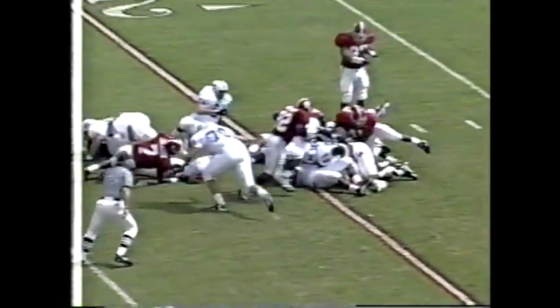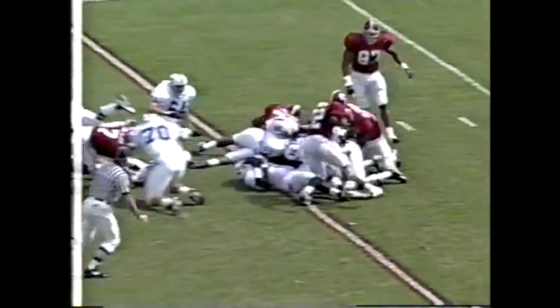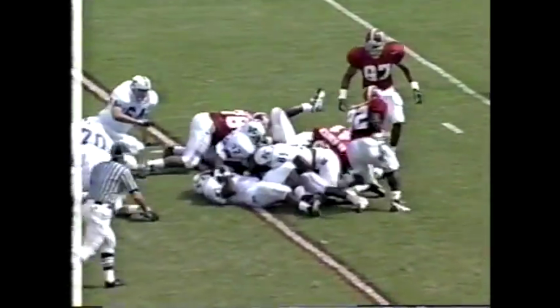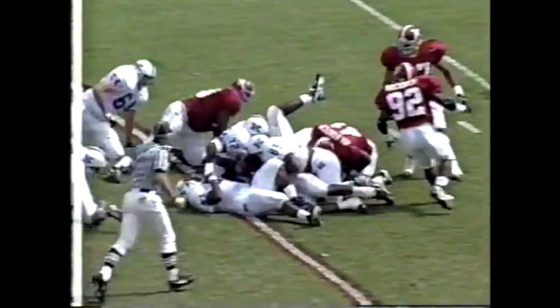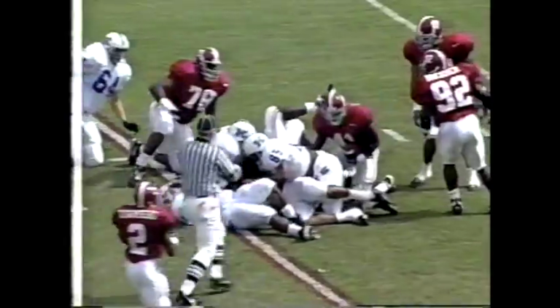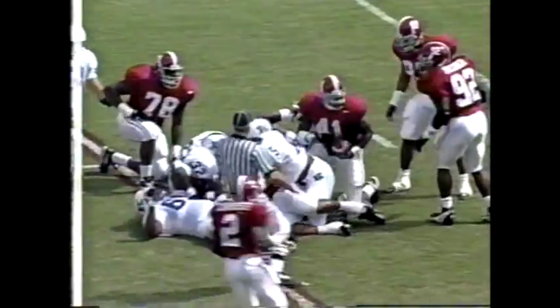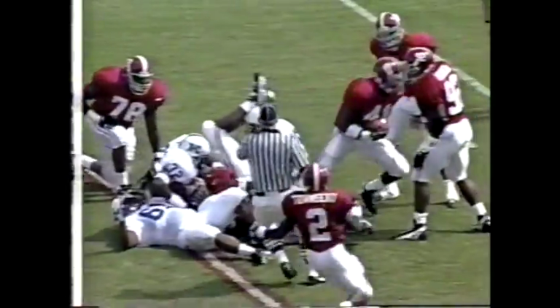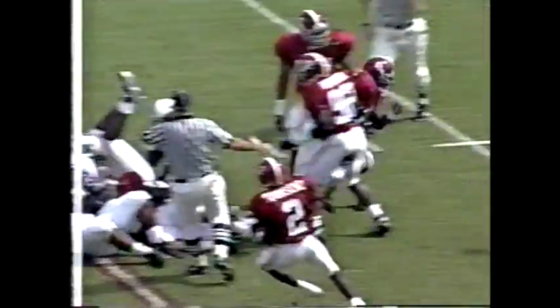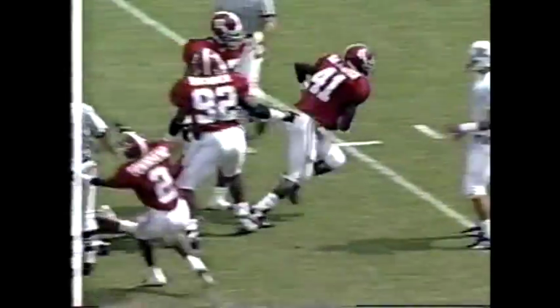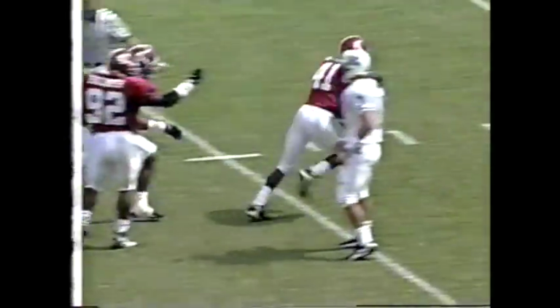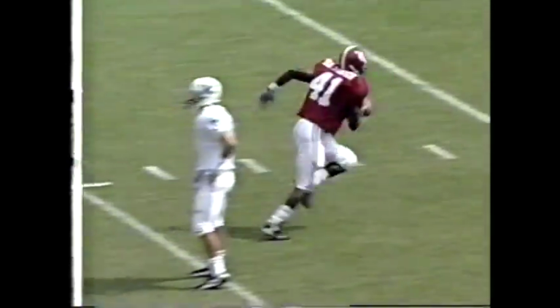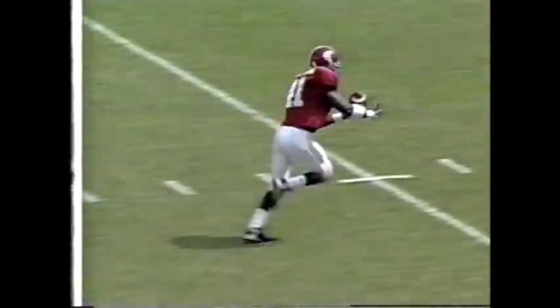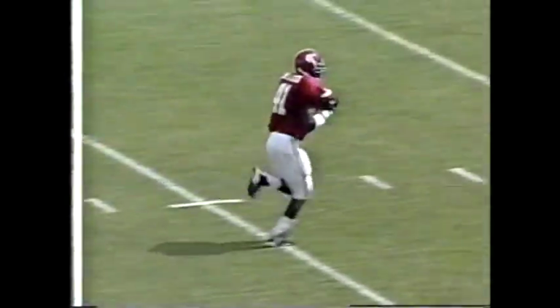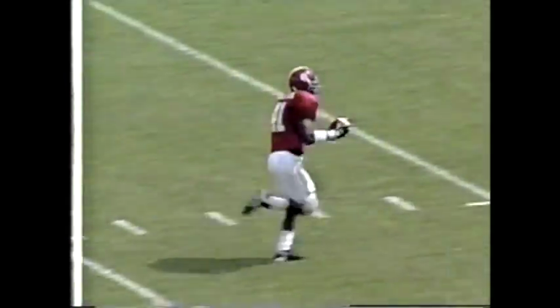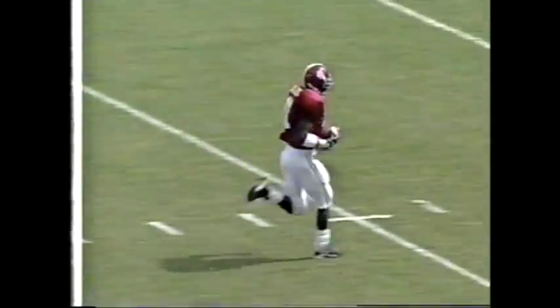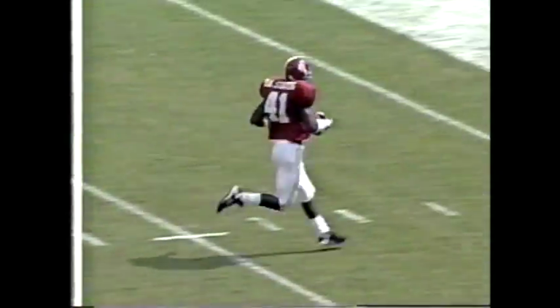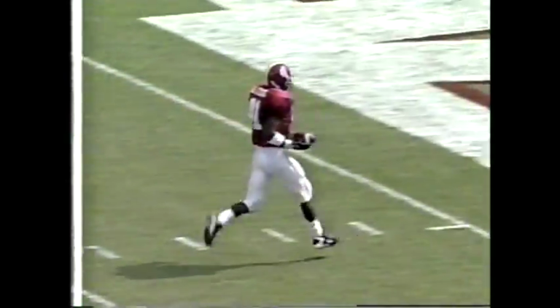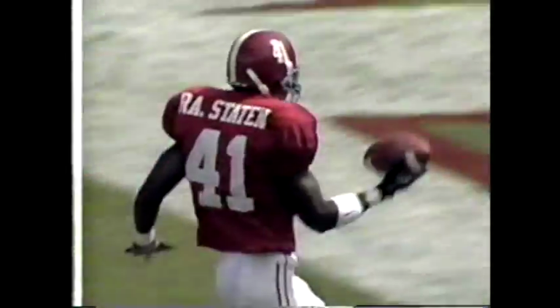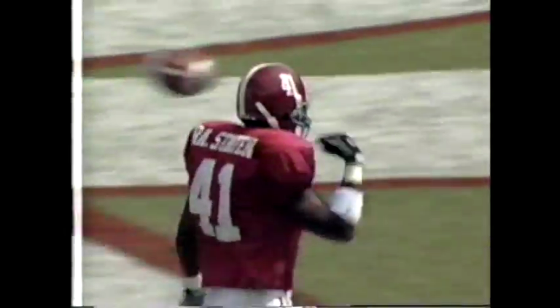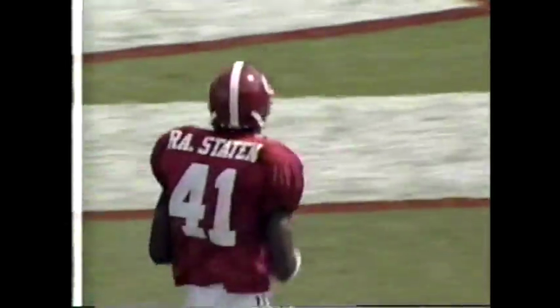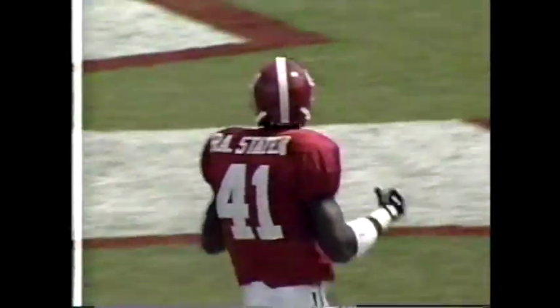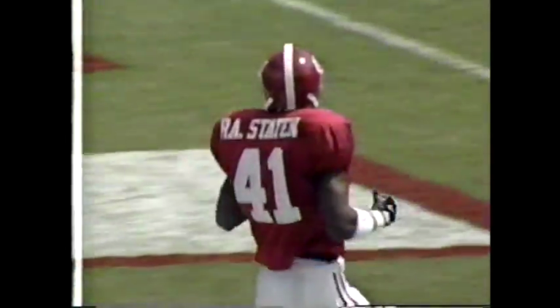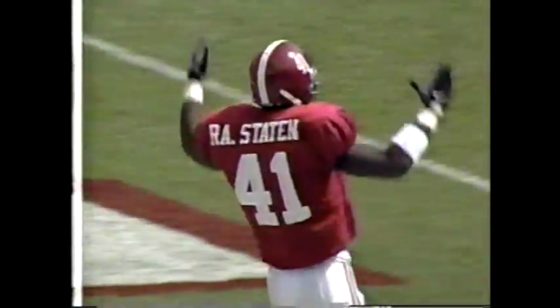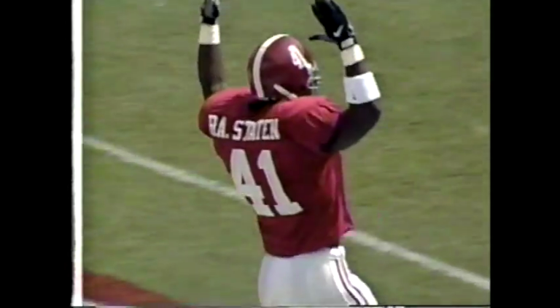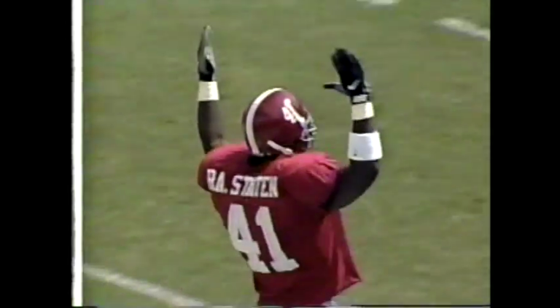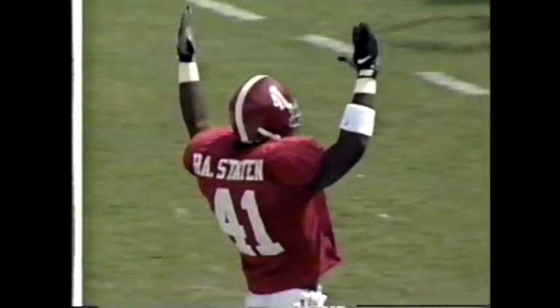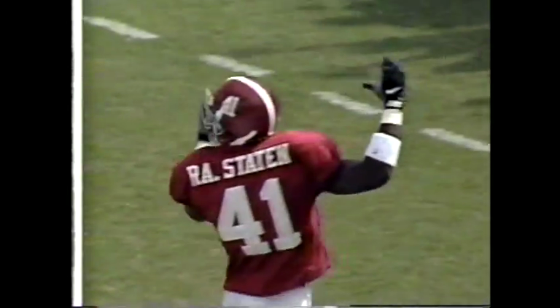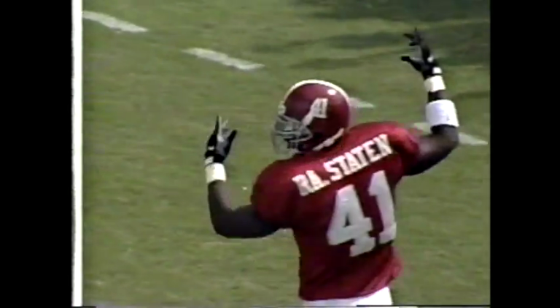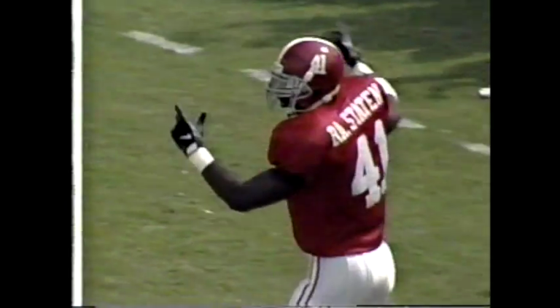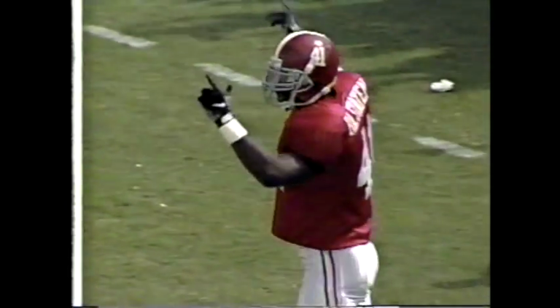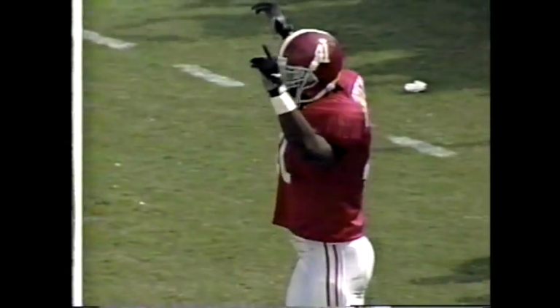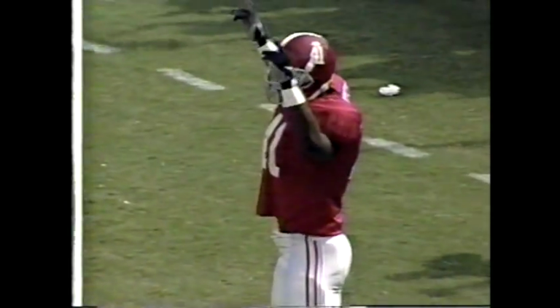The running play at the middle goes nowhere. Ralph Staten actually stole the ball — he grabbed it. Staten with a tackle and a strip.